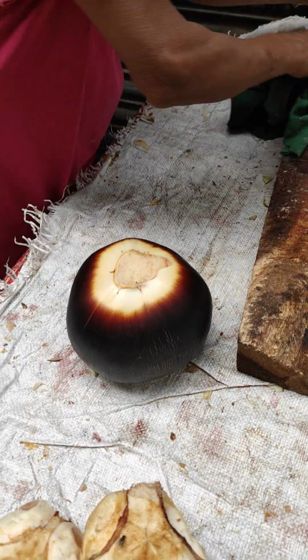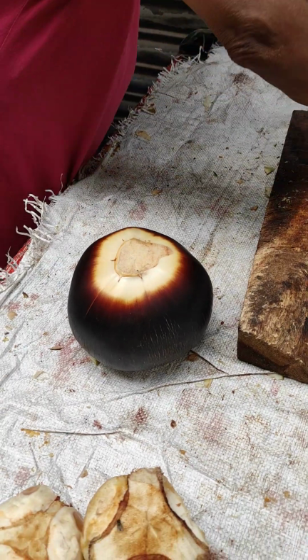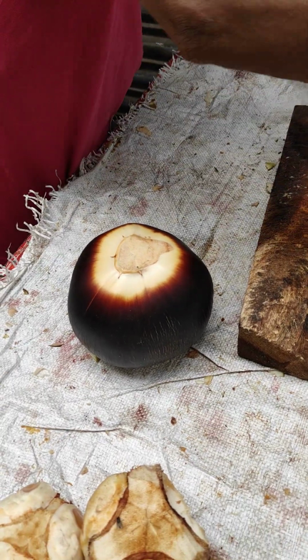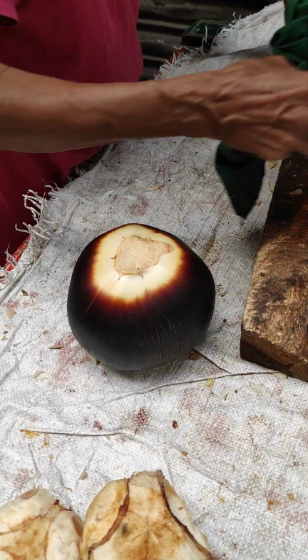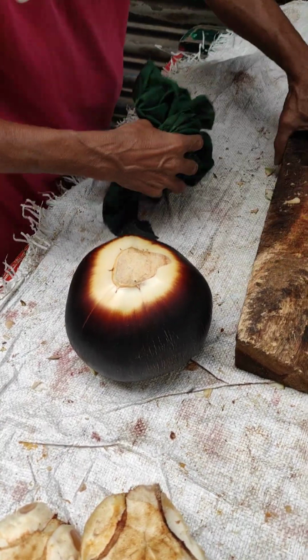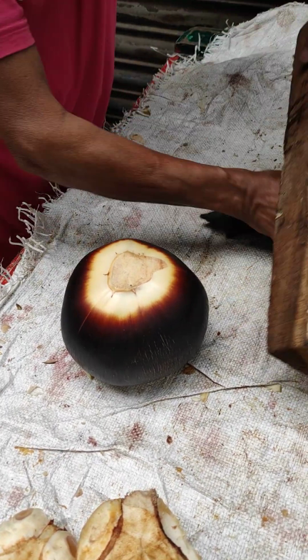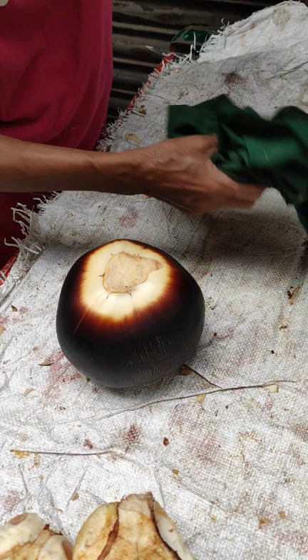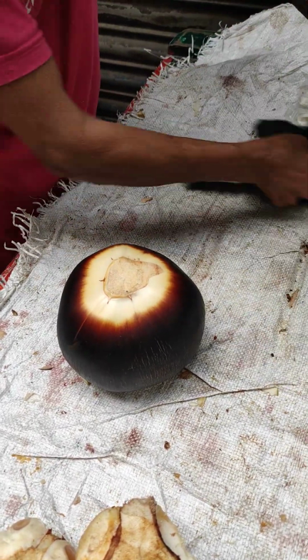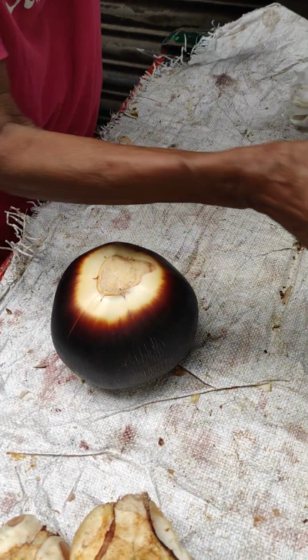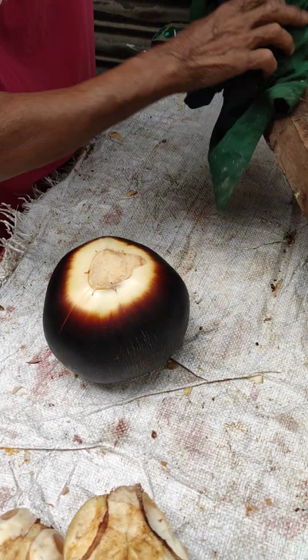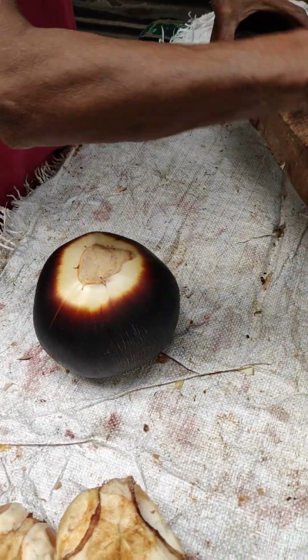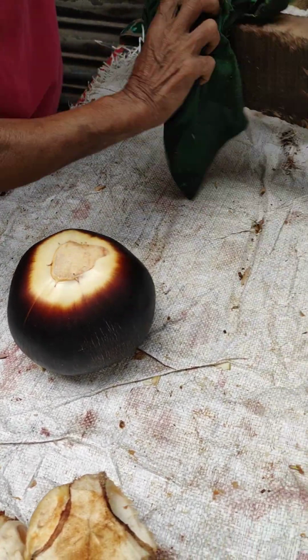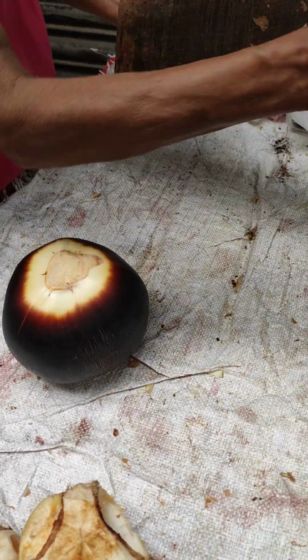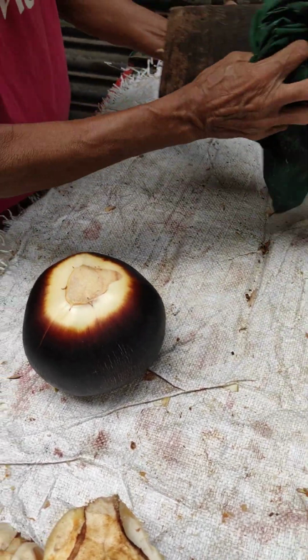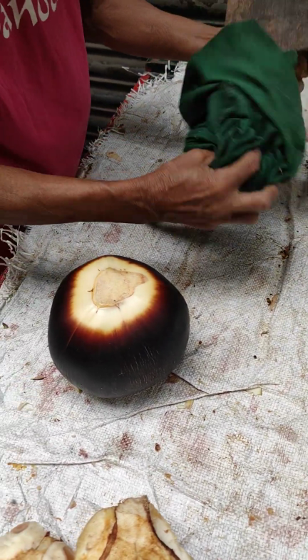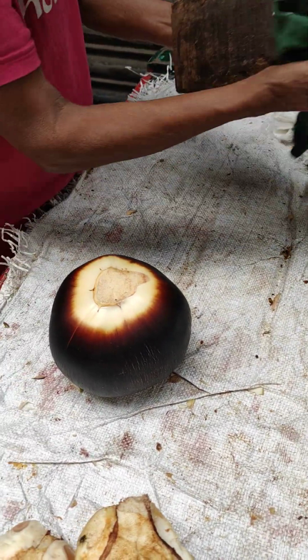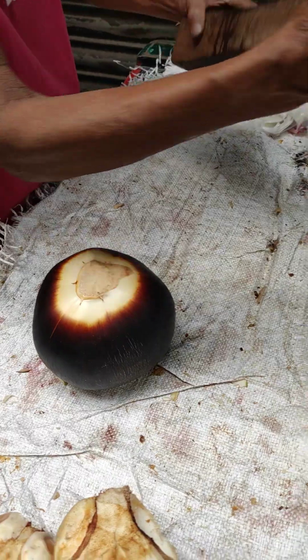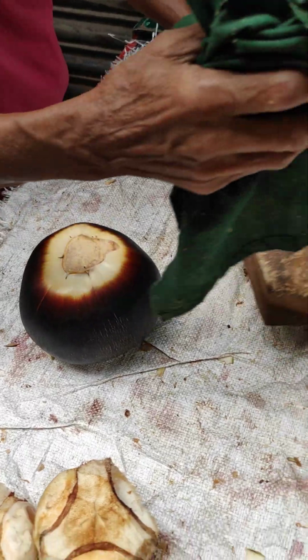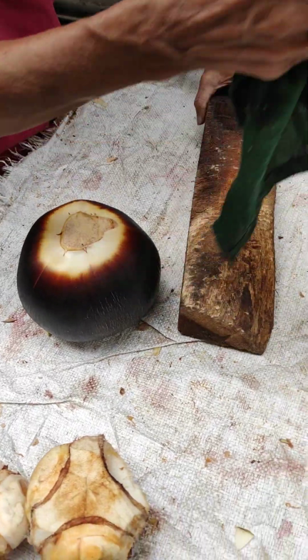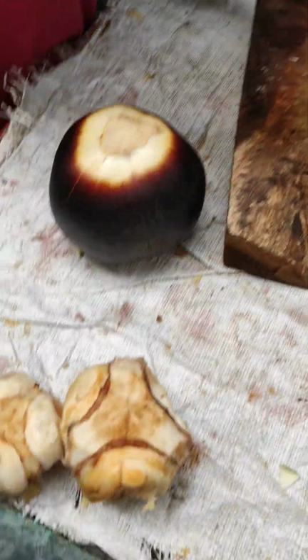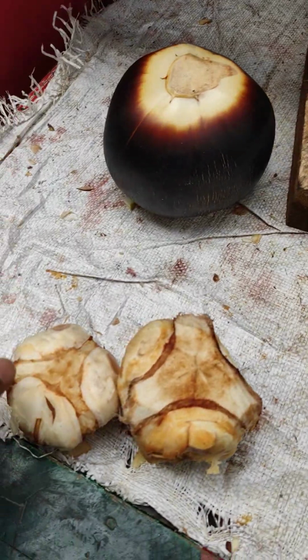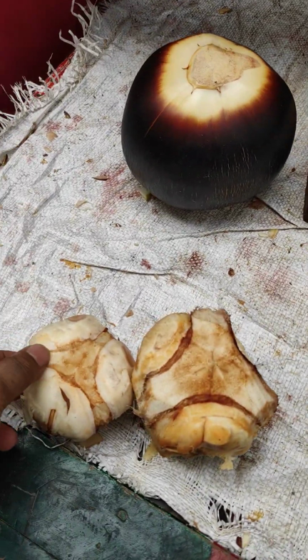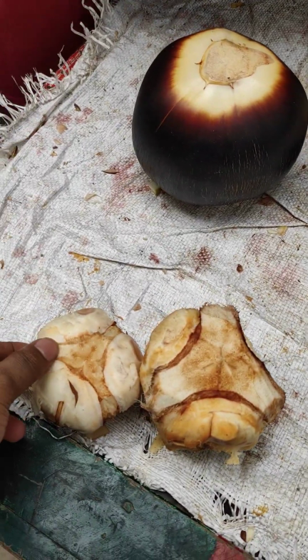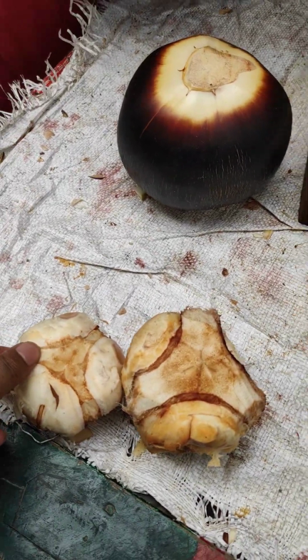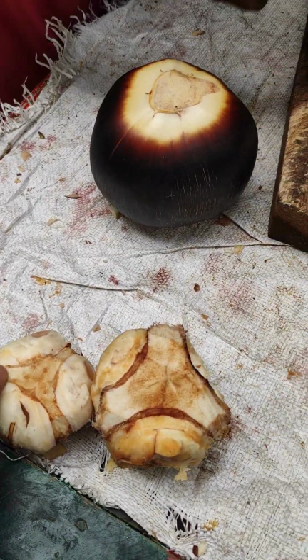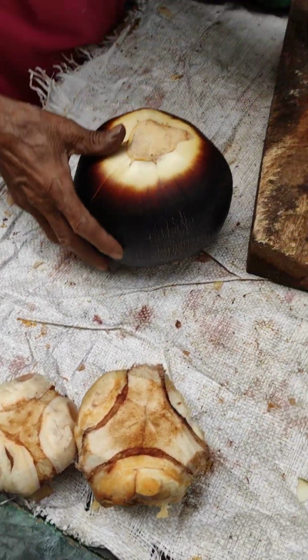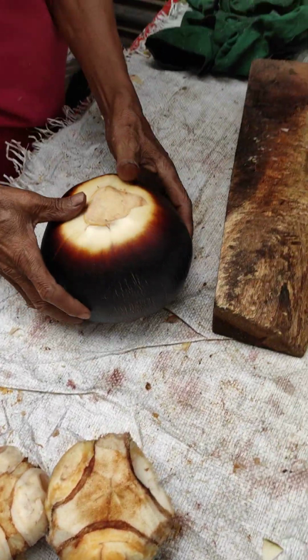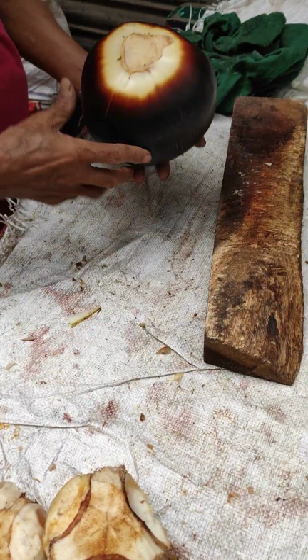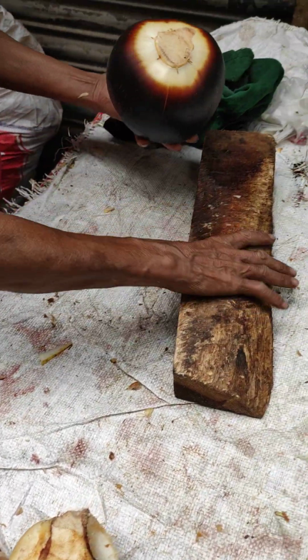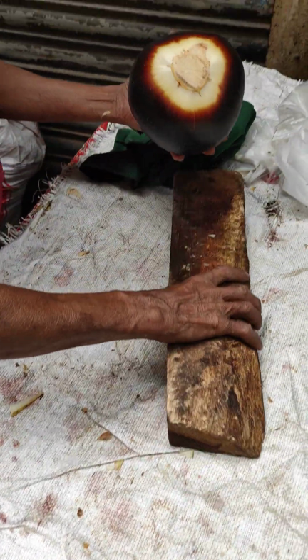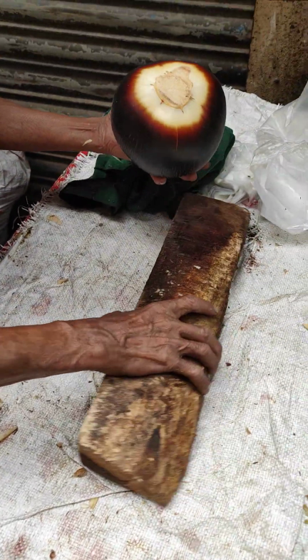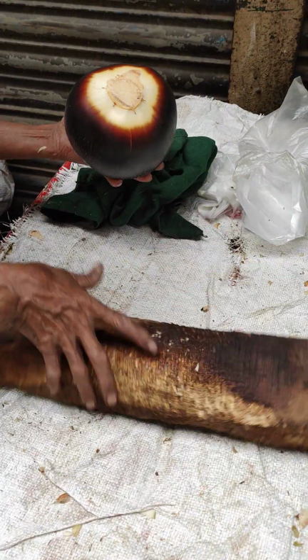We cut the cut and cut the cut. We cut the cut and cut the cut.